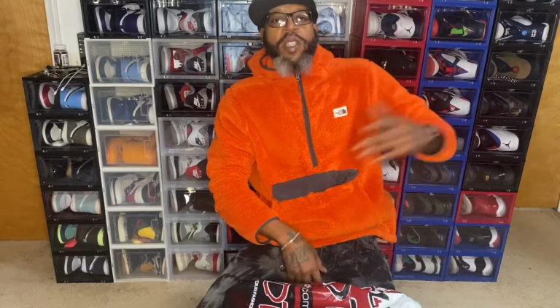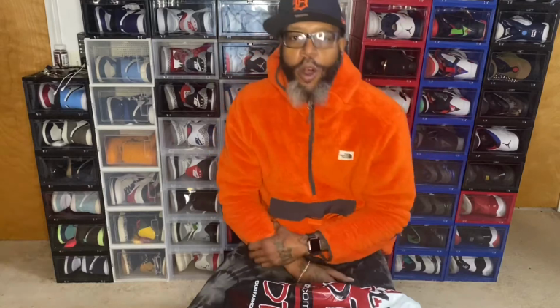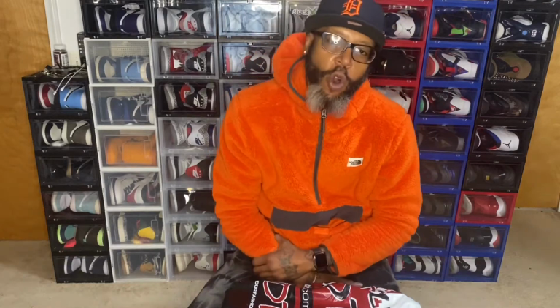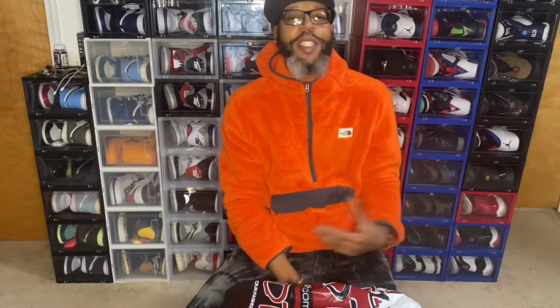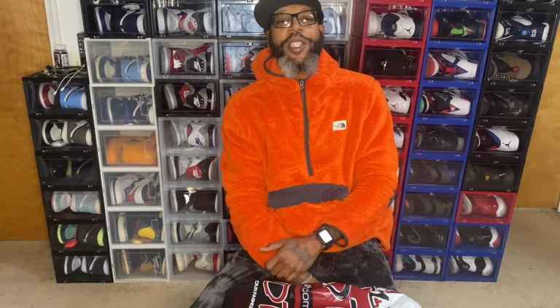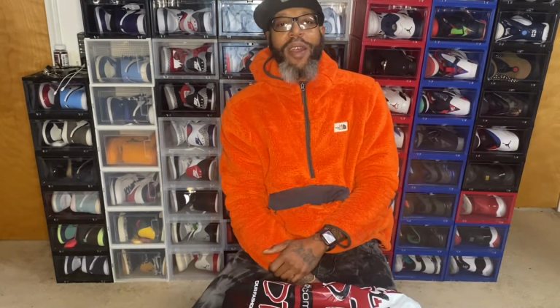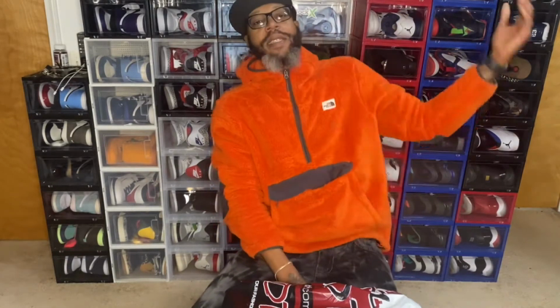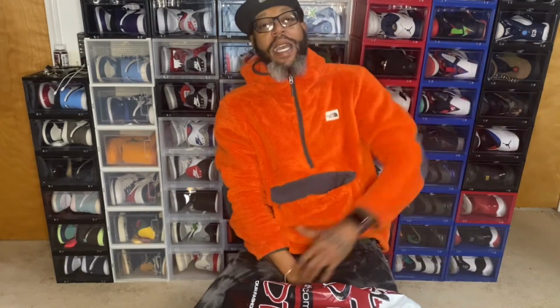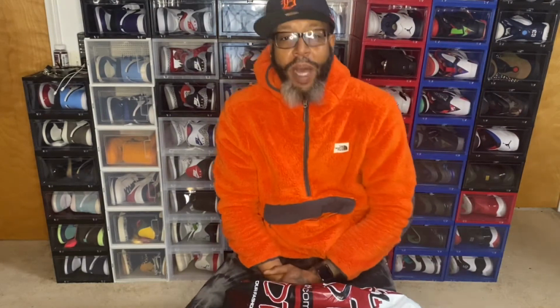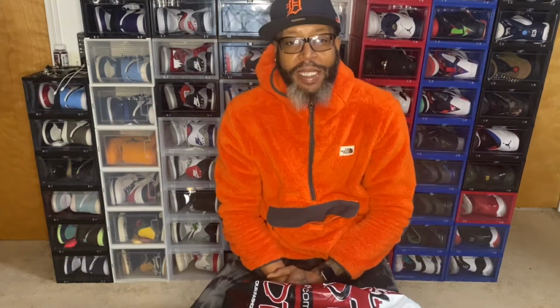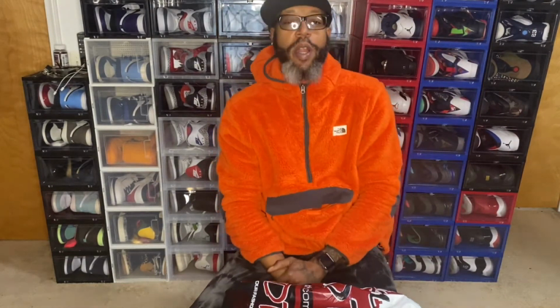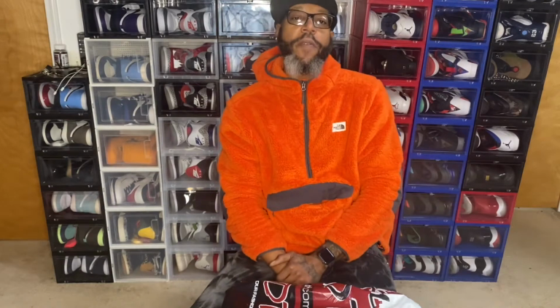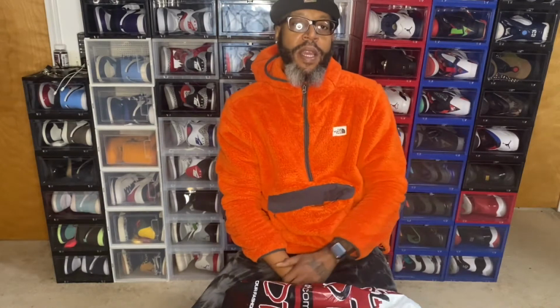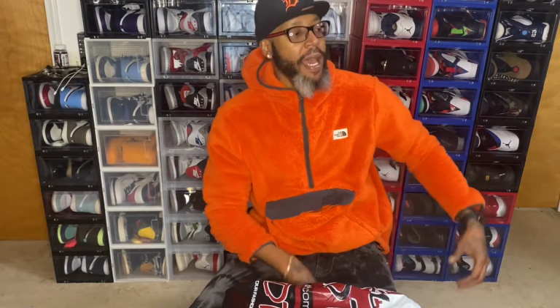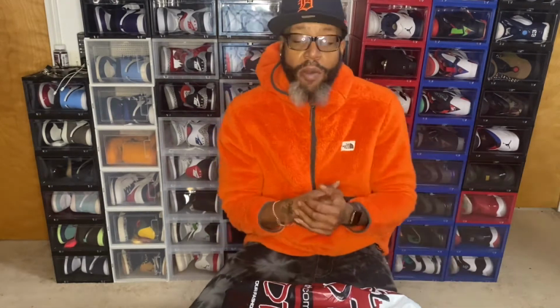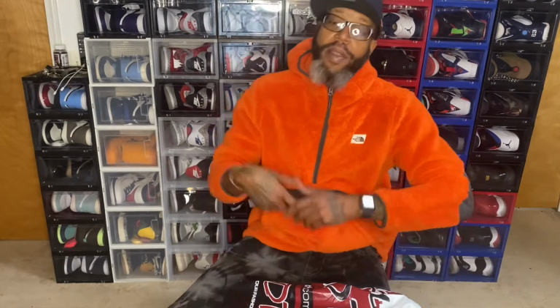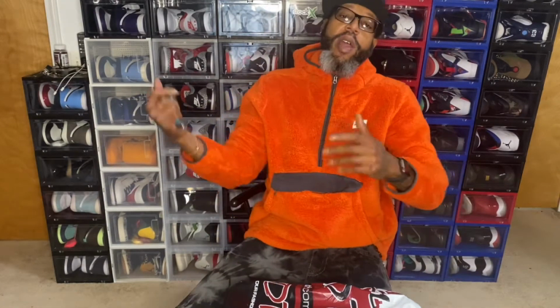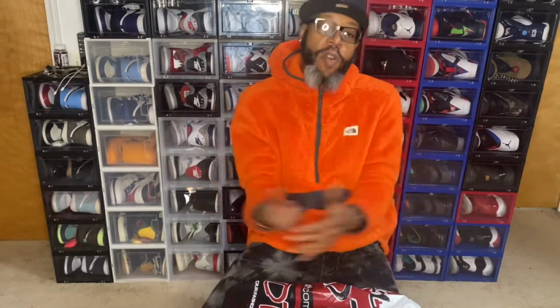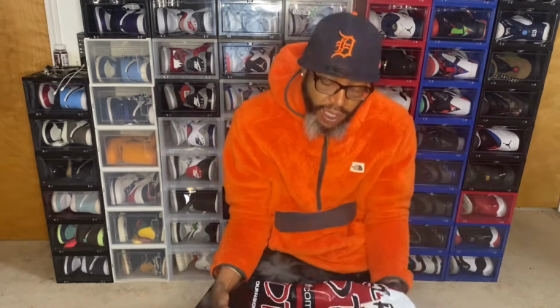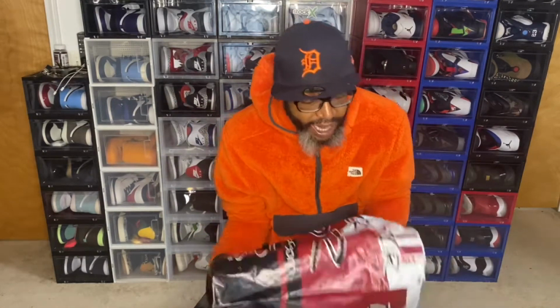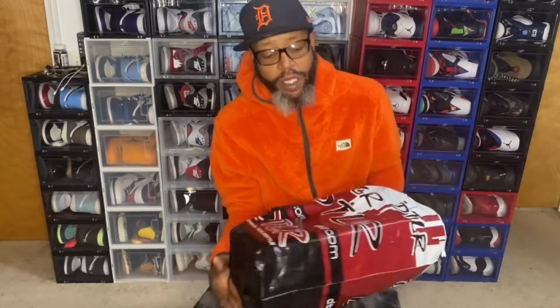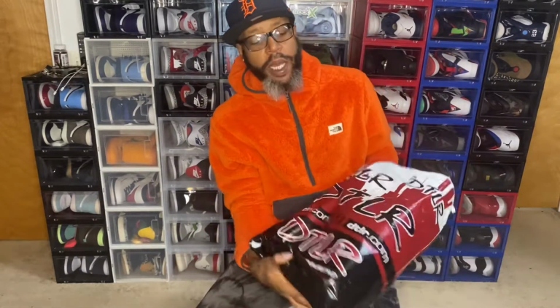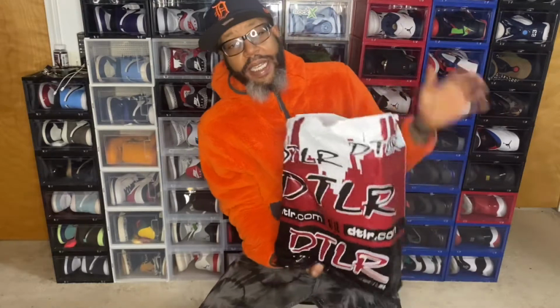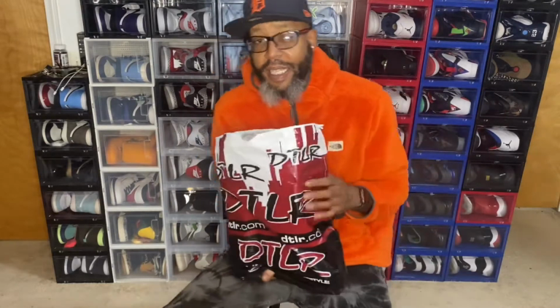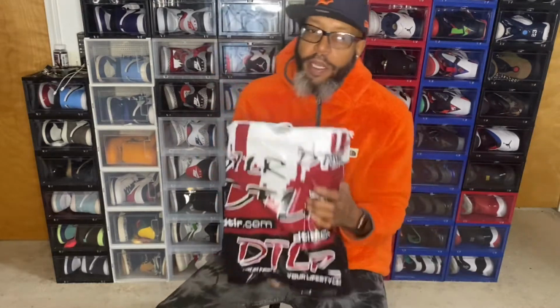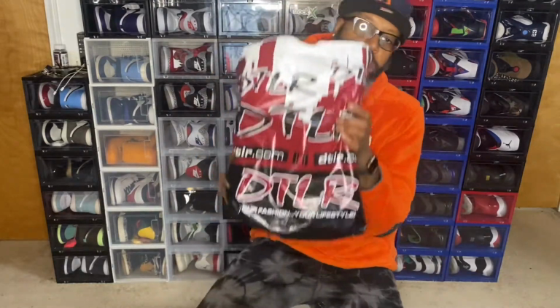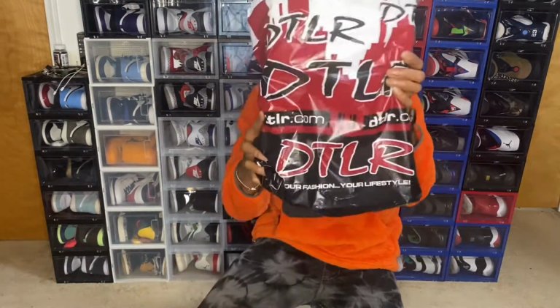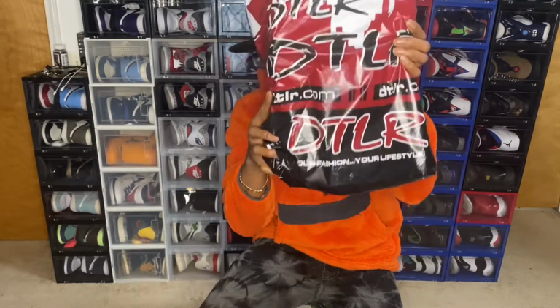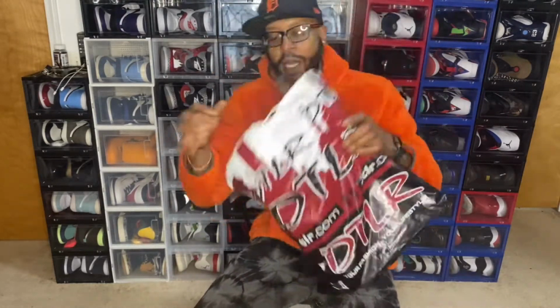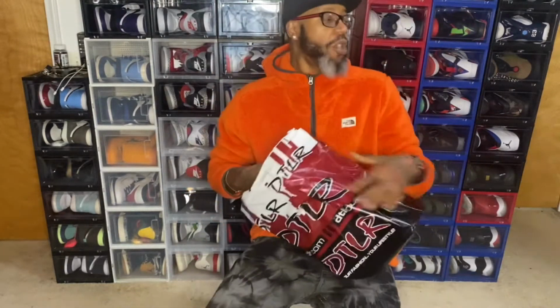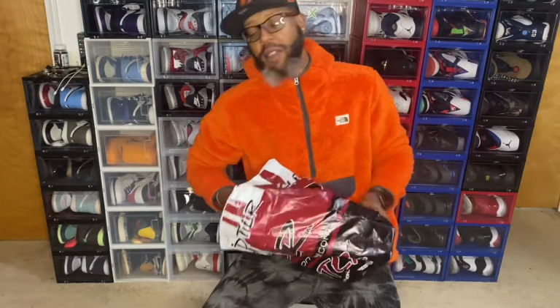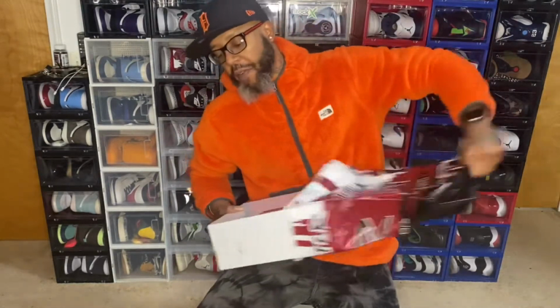What's going on YouTube? This is your boy Joe Adam. Today is Monday, January the 25th, and we have another great review. So let's go ahead and hop straight into it. I did get this pickup from DTLR Villa, so shout out to Villa for that.